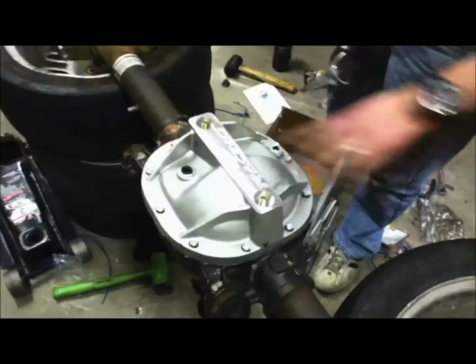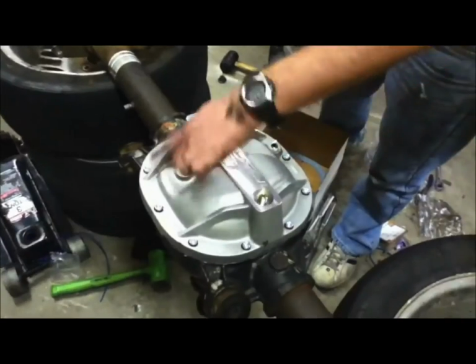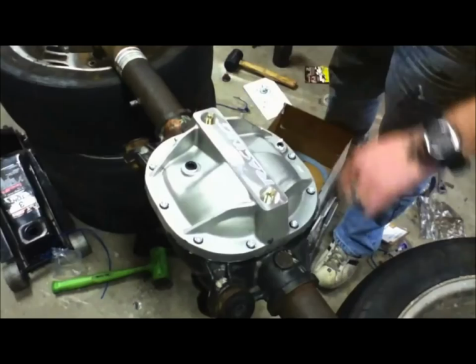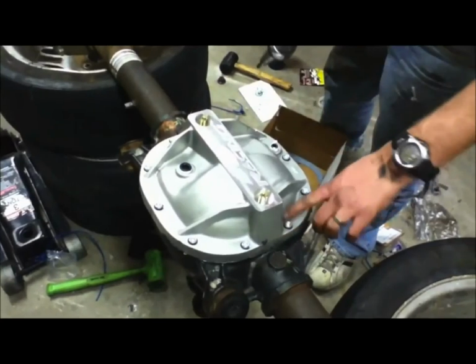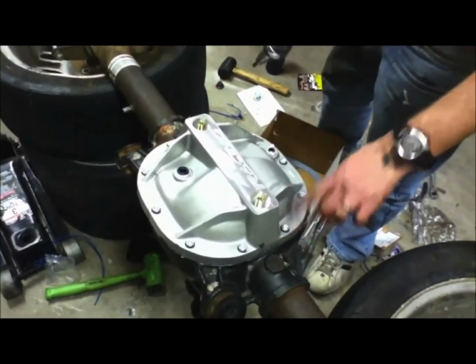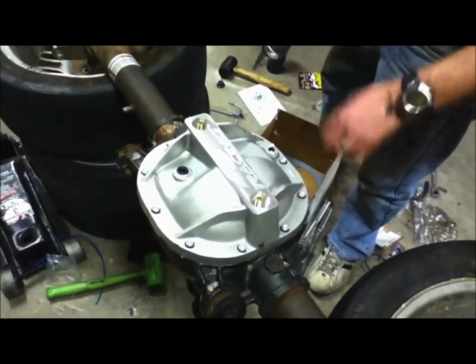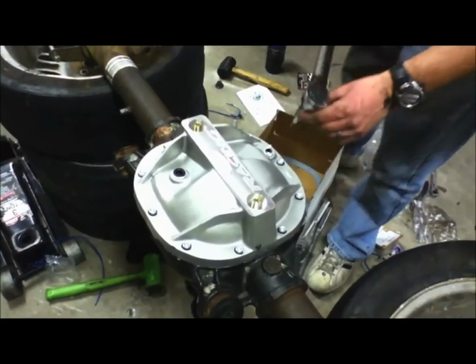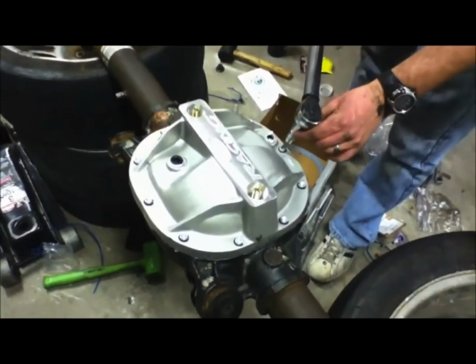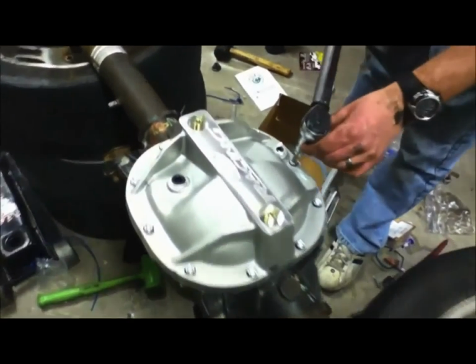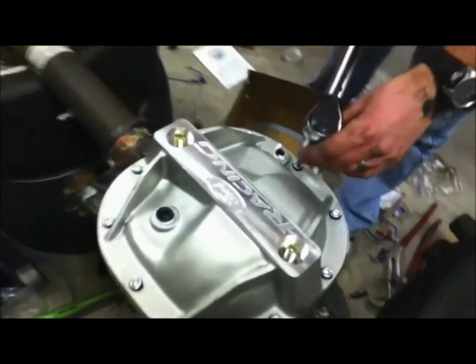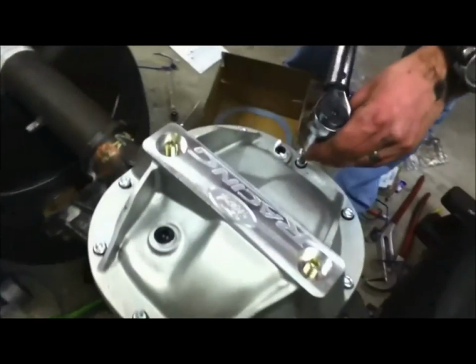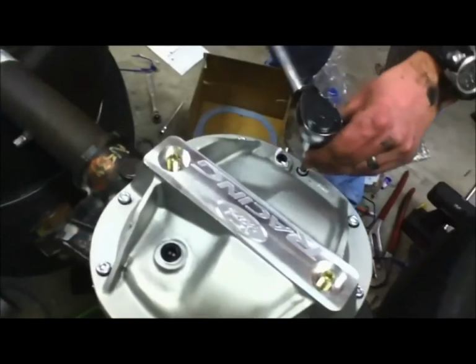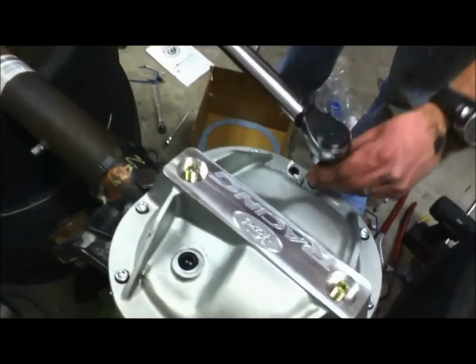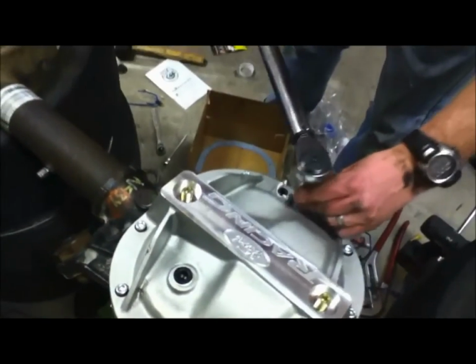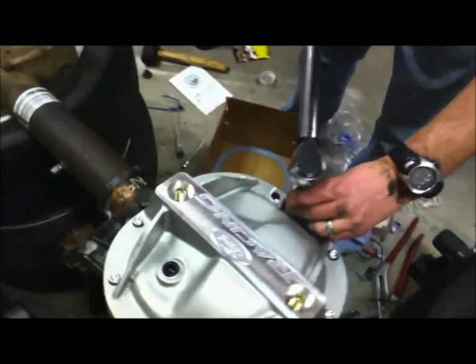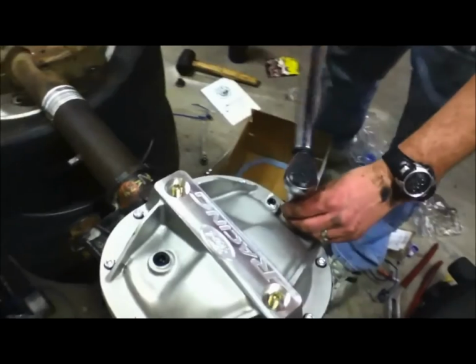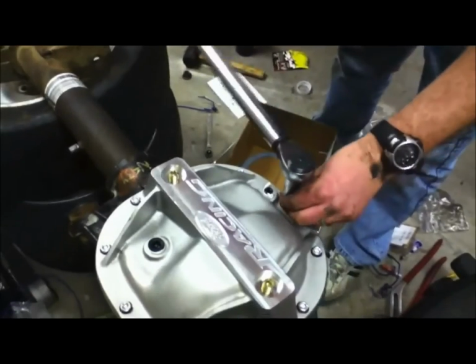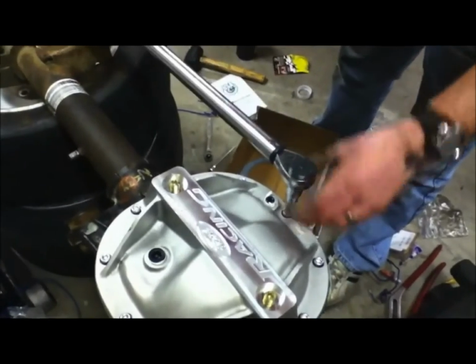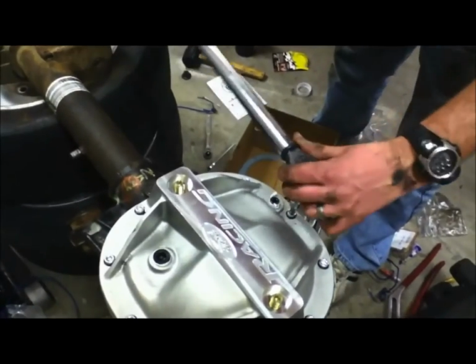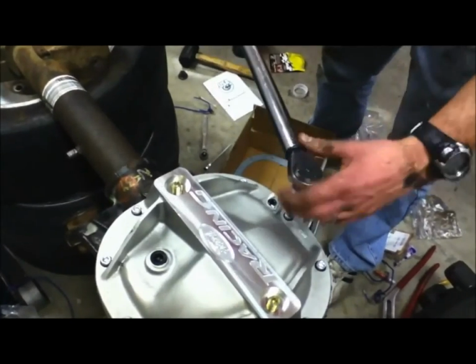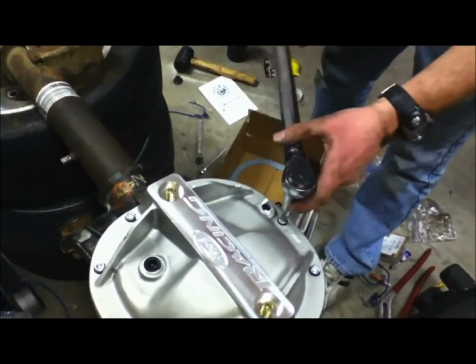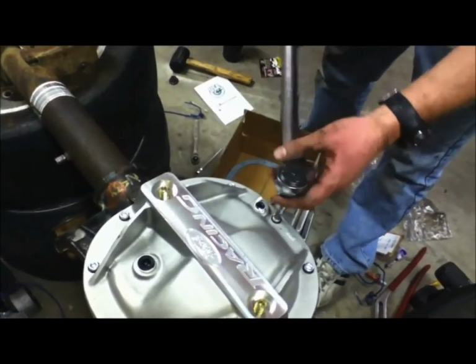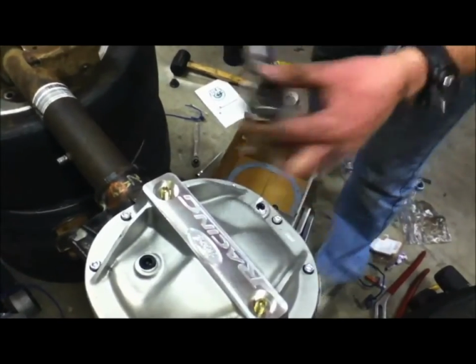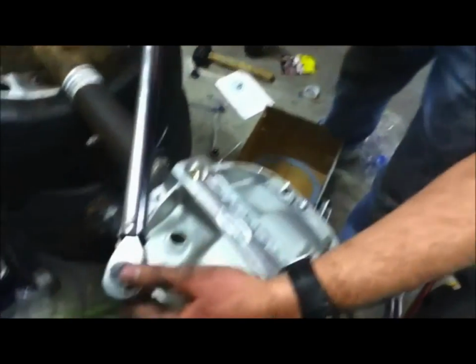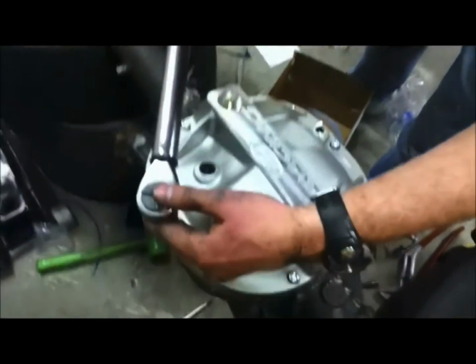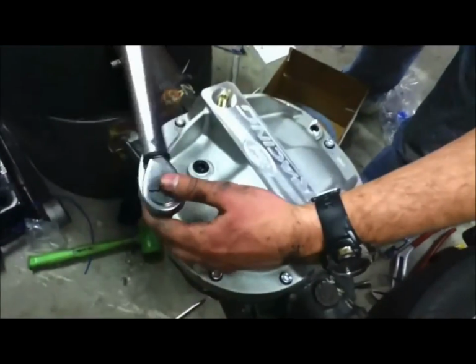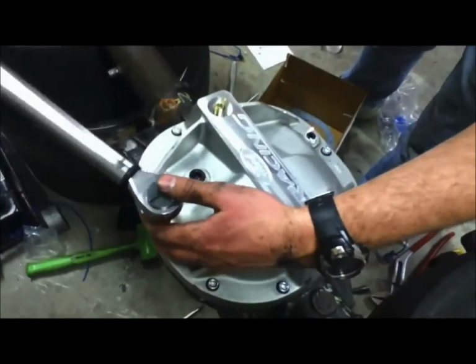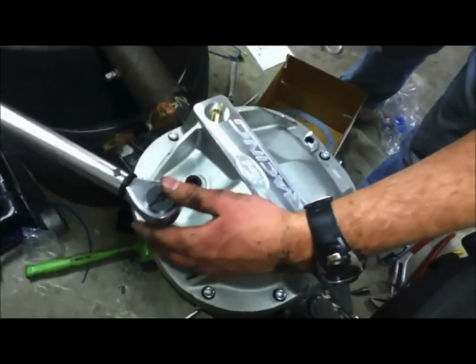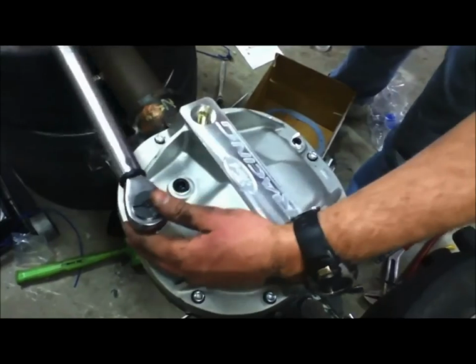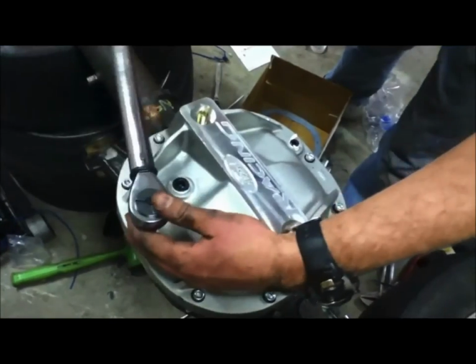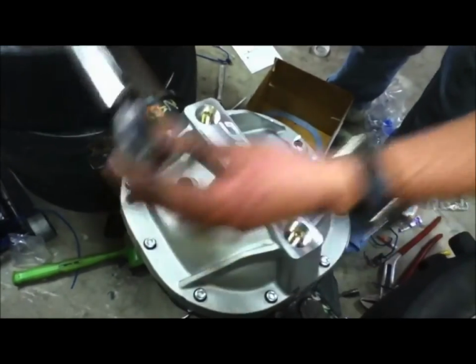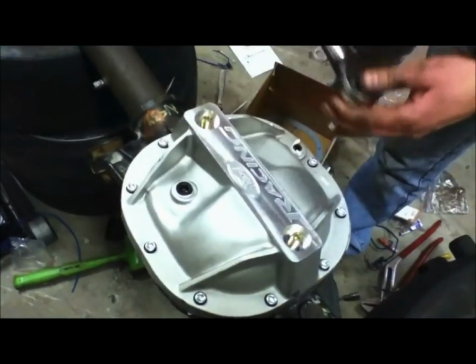Now we're torquing down the differential cover bolts. The spec is 20 to 25 foot-pounds, so that's what I'm doing and I'm going in a star pattern to make sure it's even.